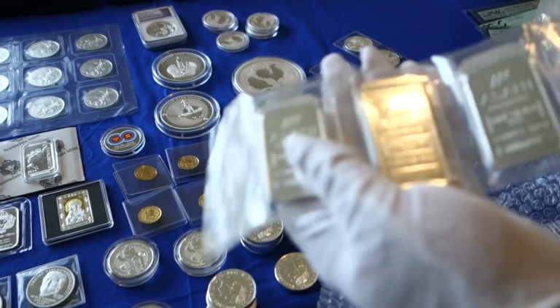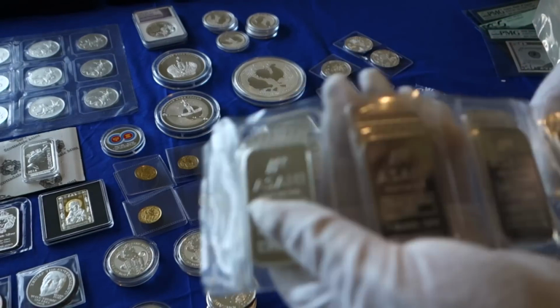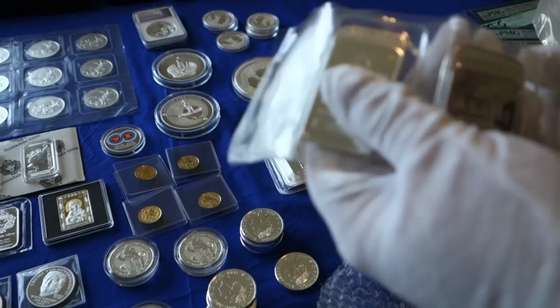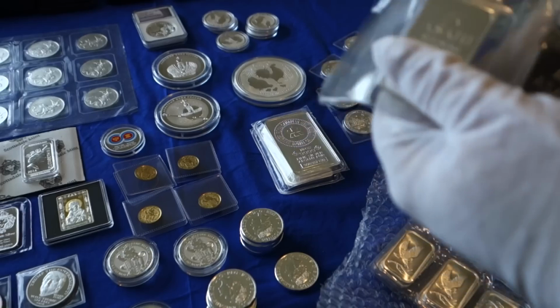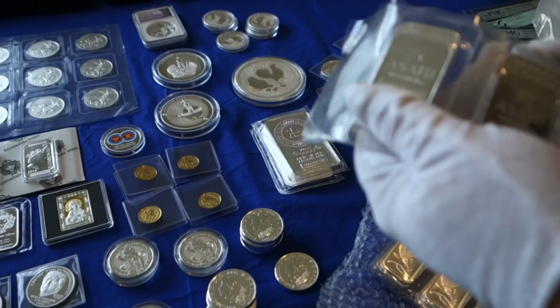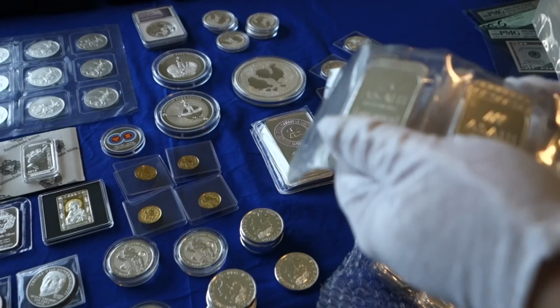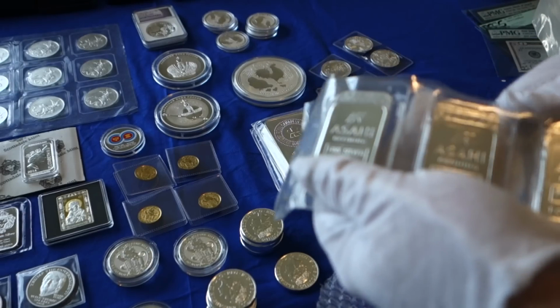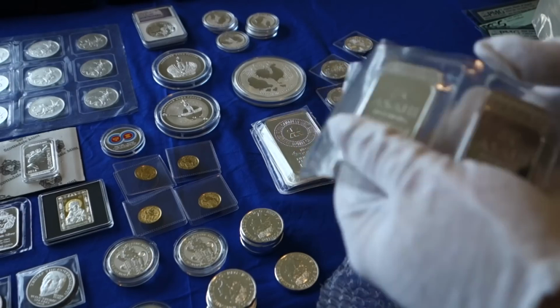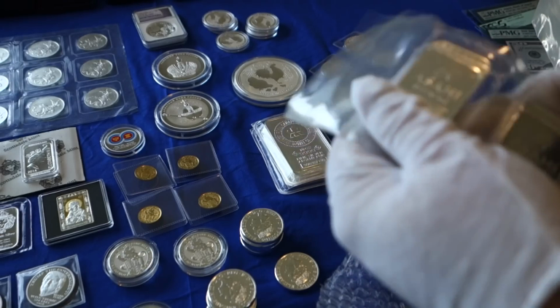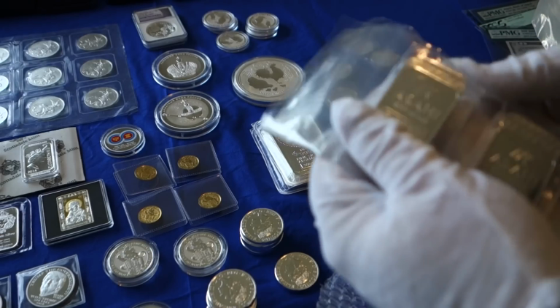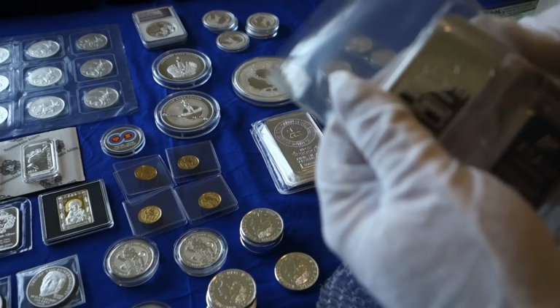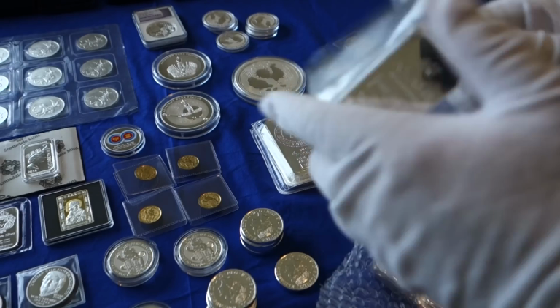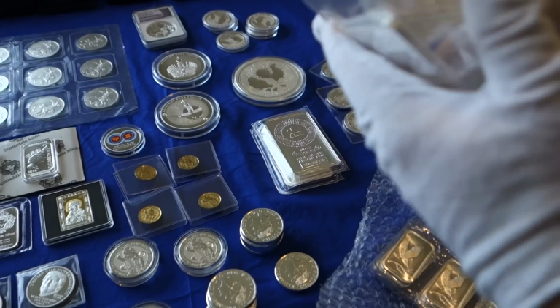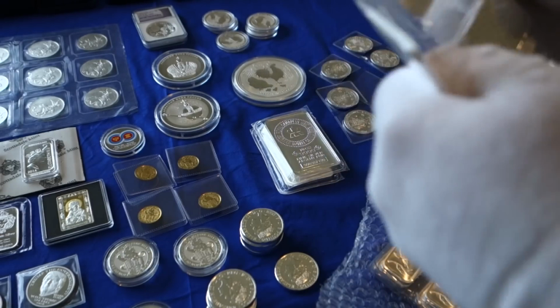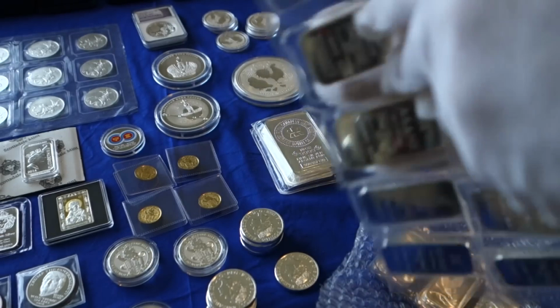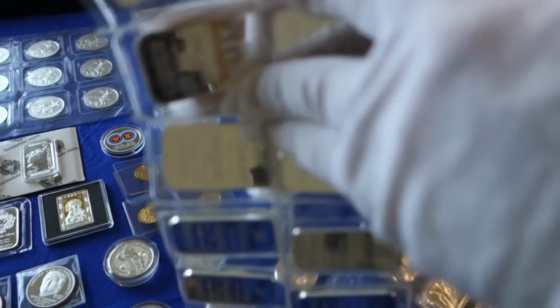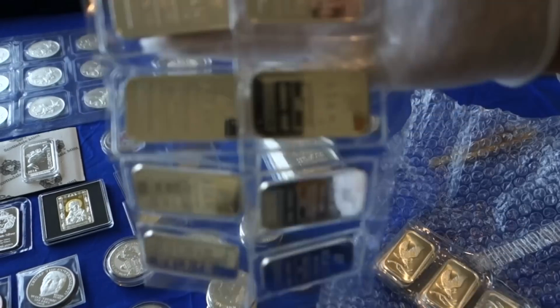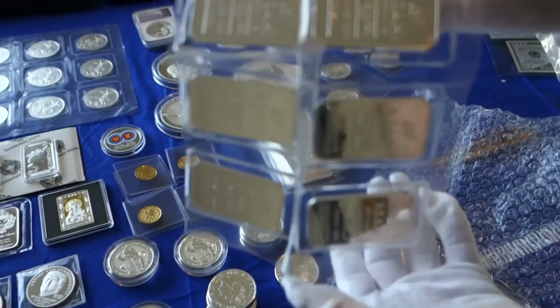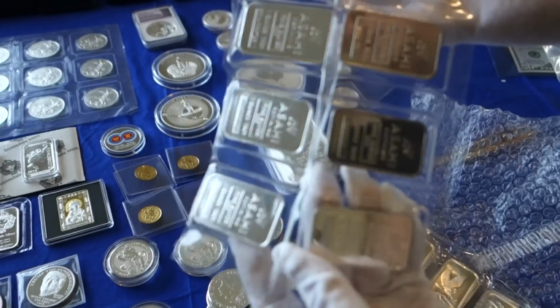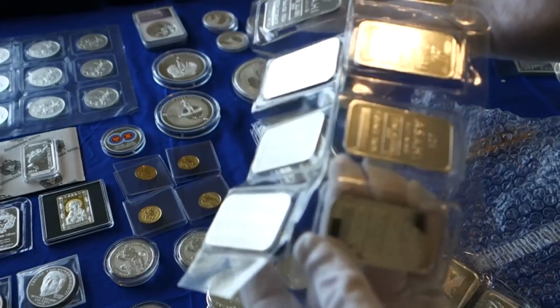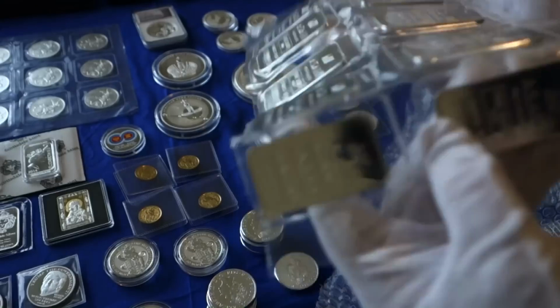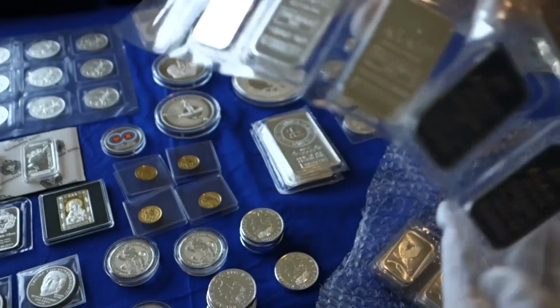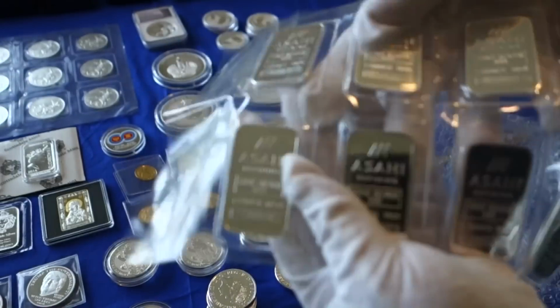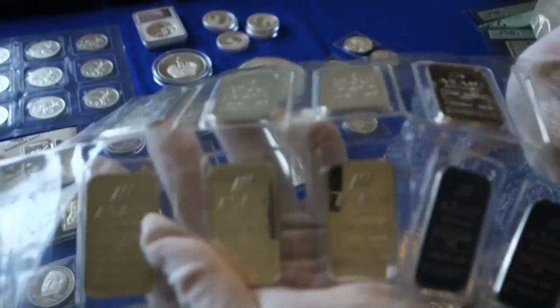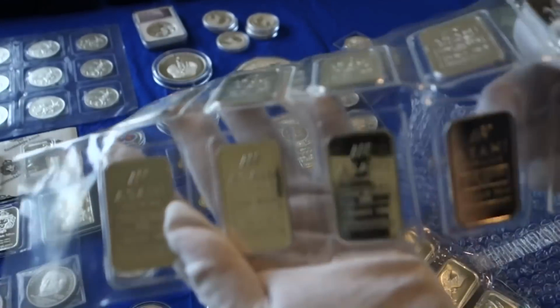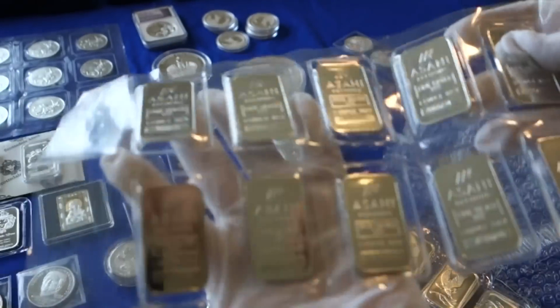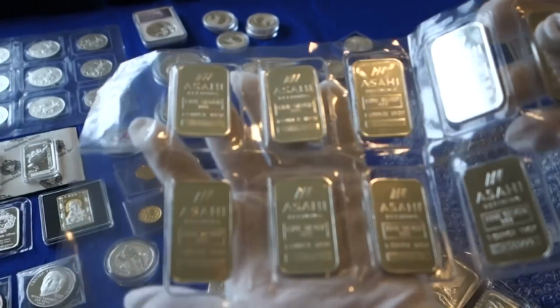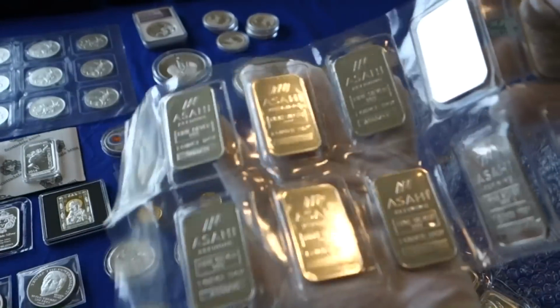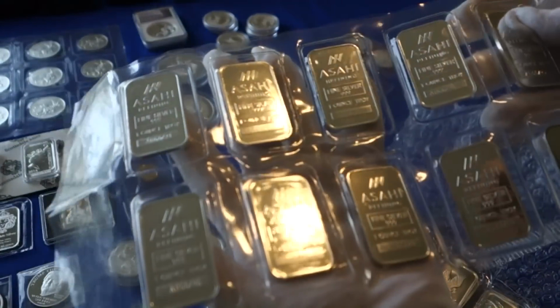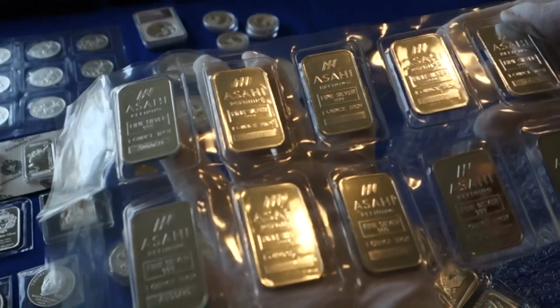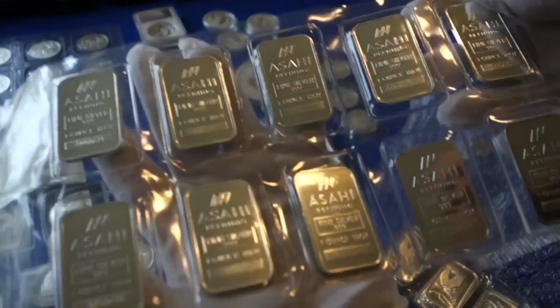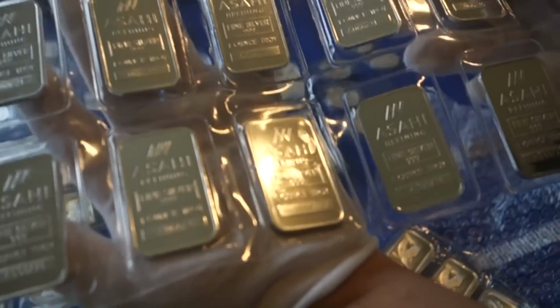And then we've got some Asahi one-ounce bars — ten of those.